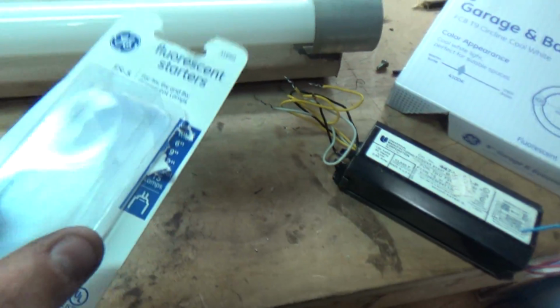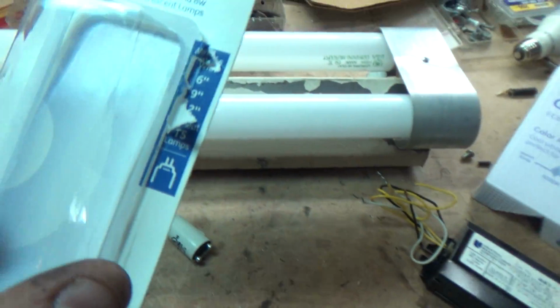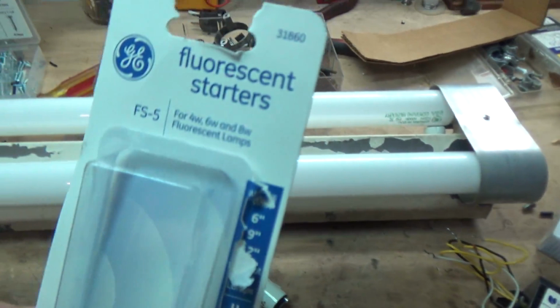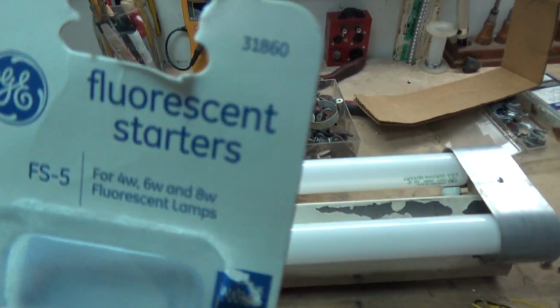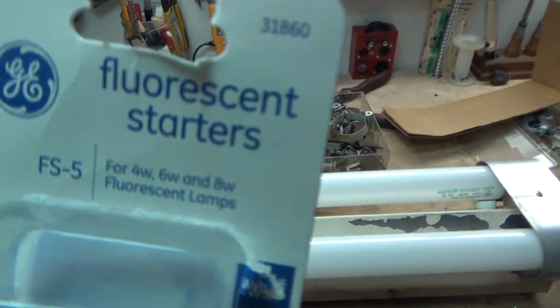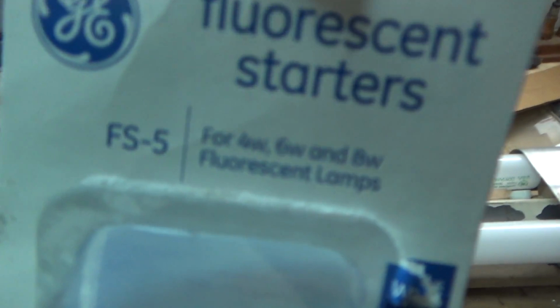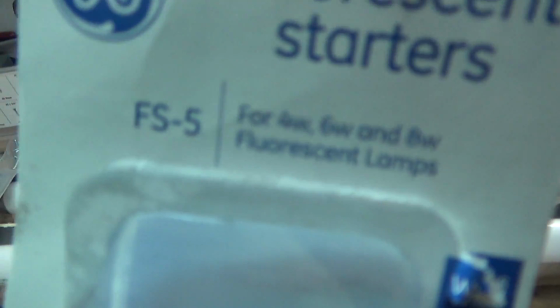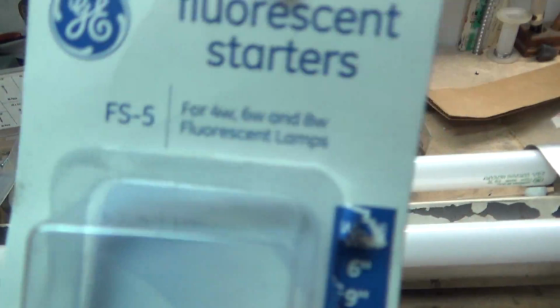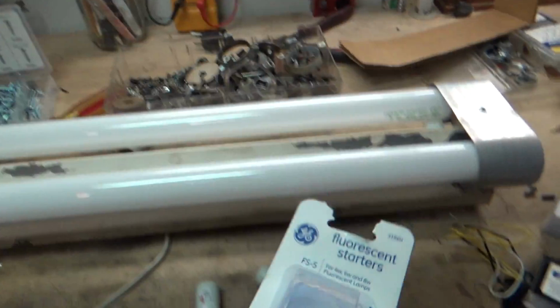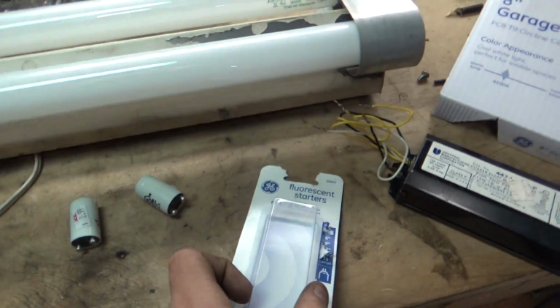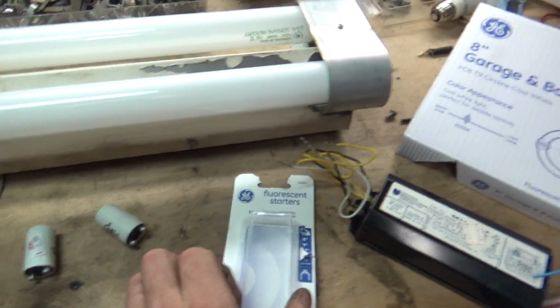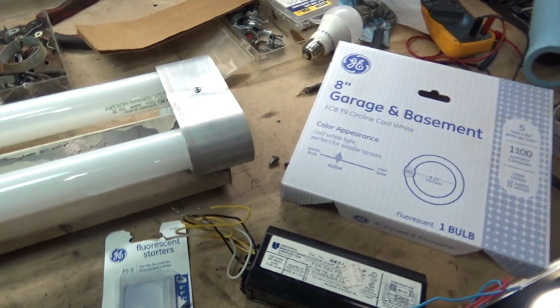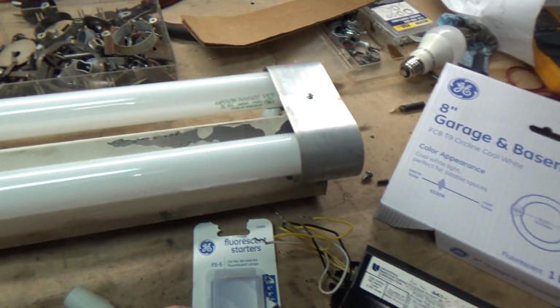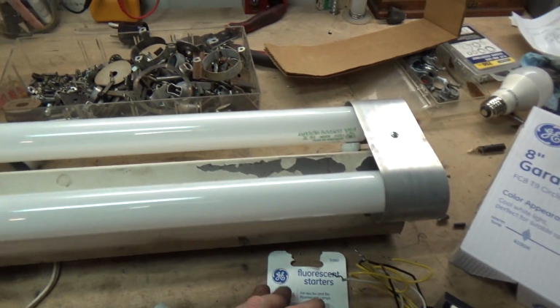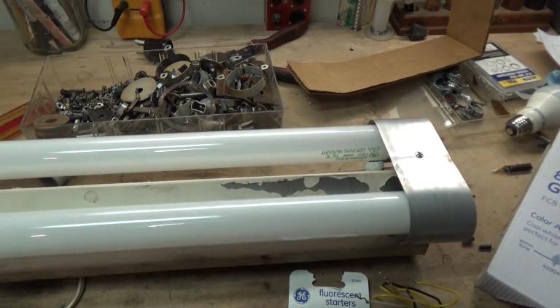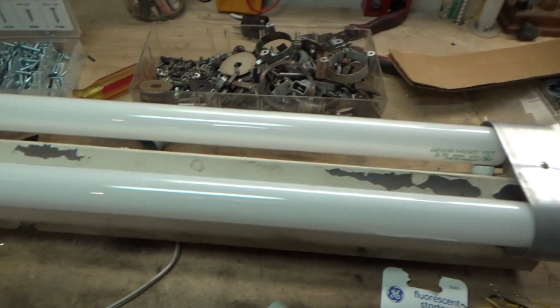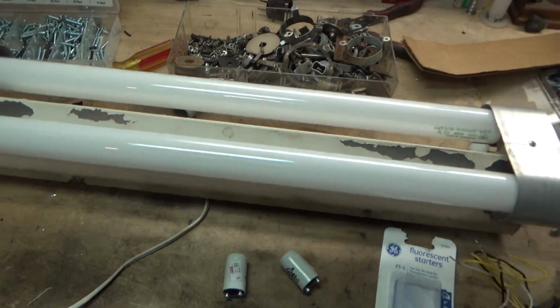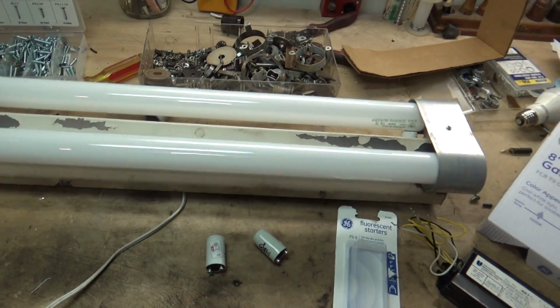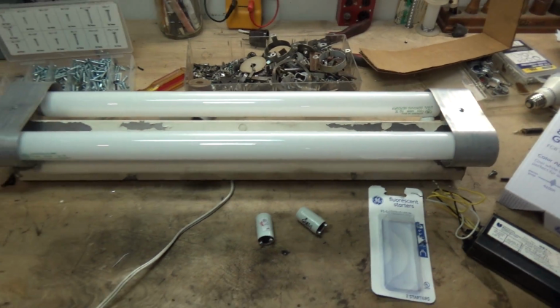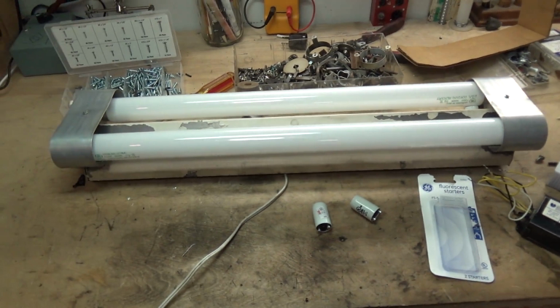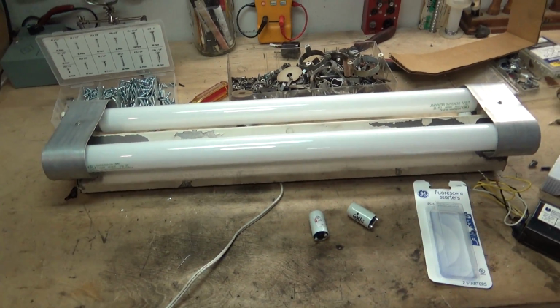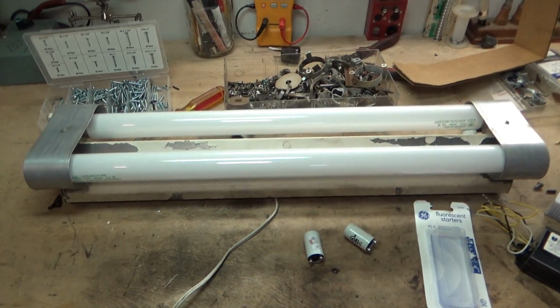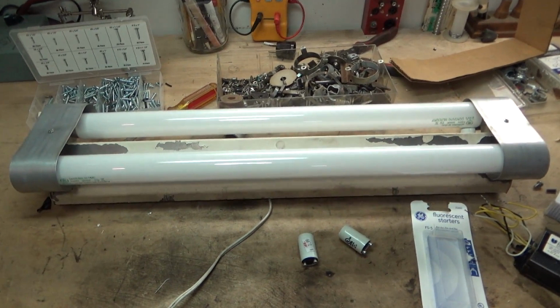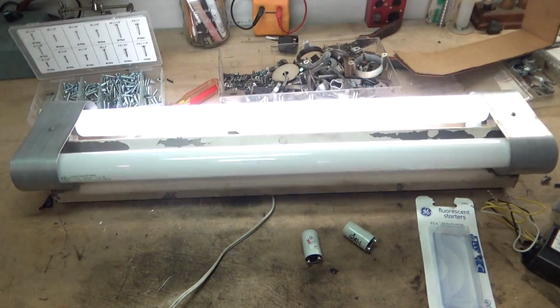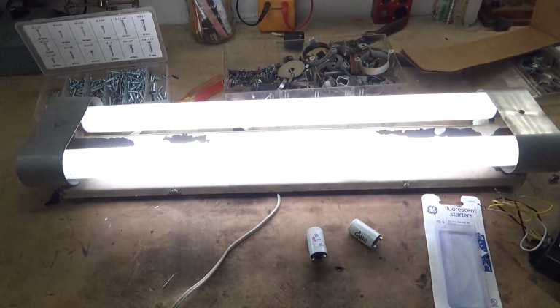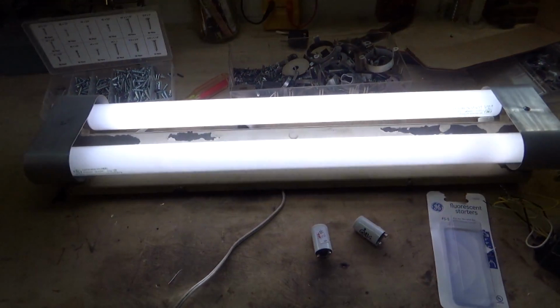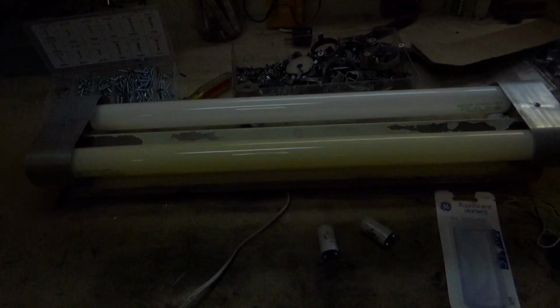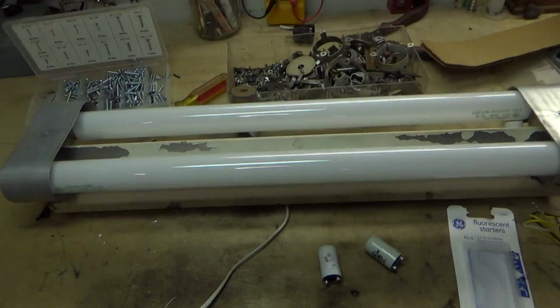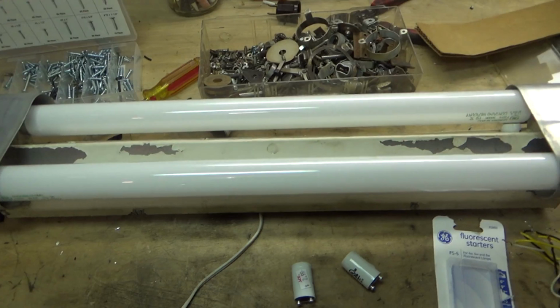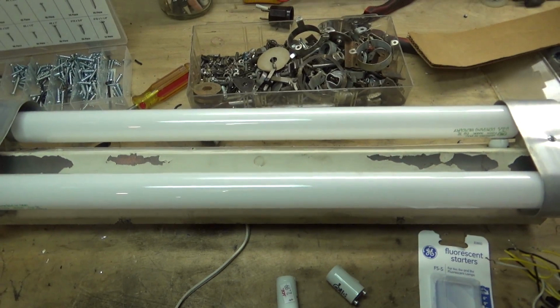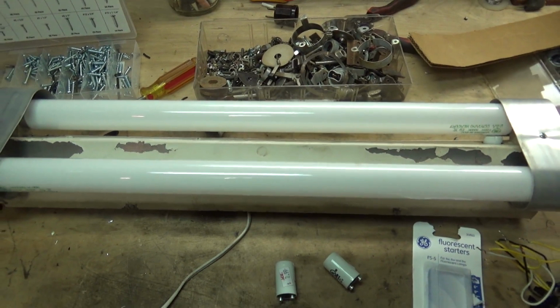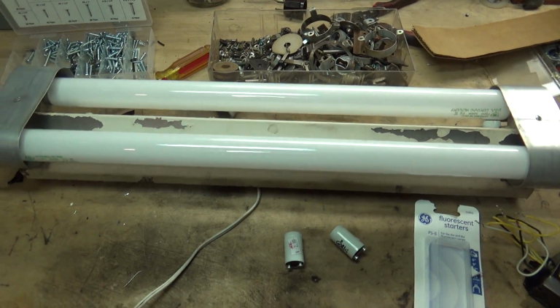Got these at Lowe's — these are some FS5 starters specifically designed for F20T12s, which I got both of them in this. See, they start up pretty quick.